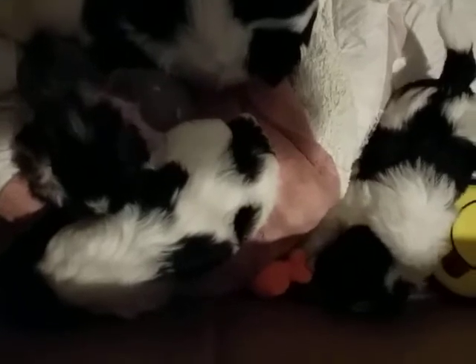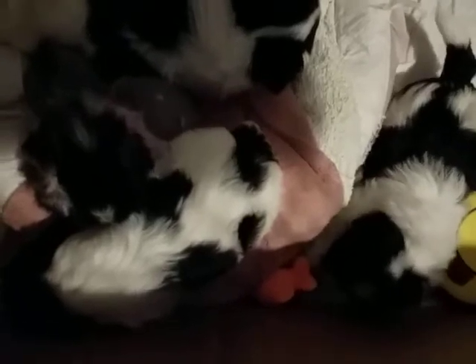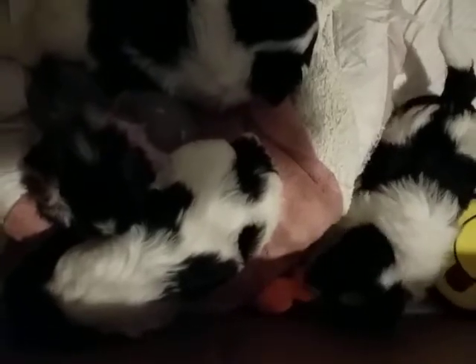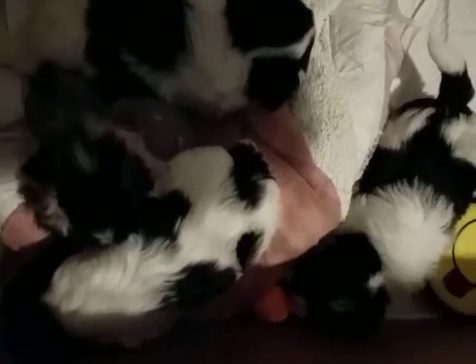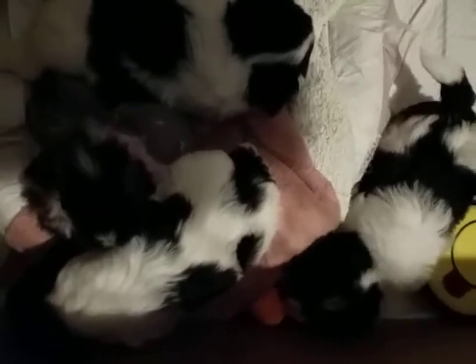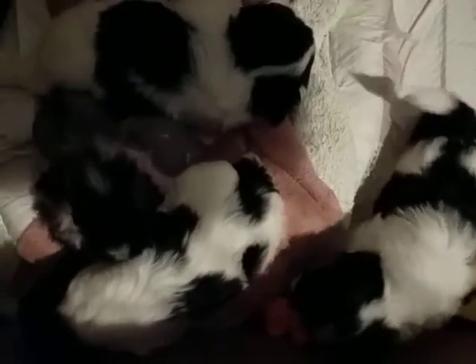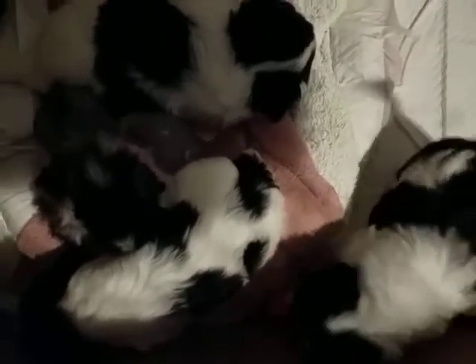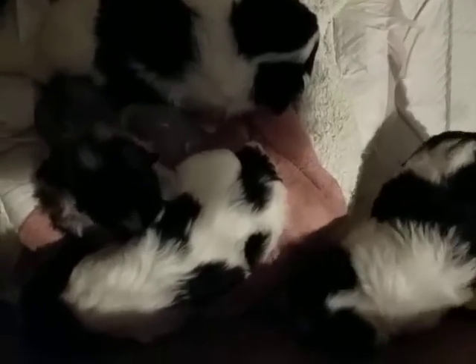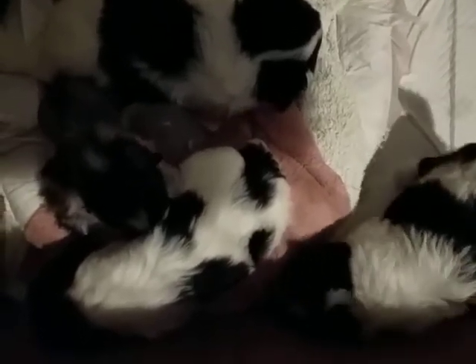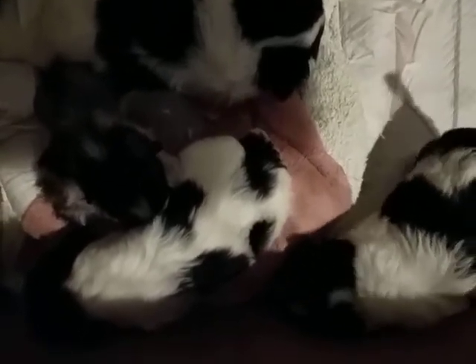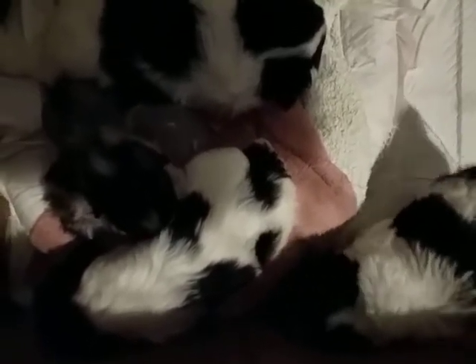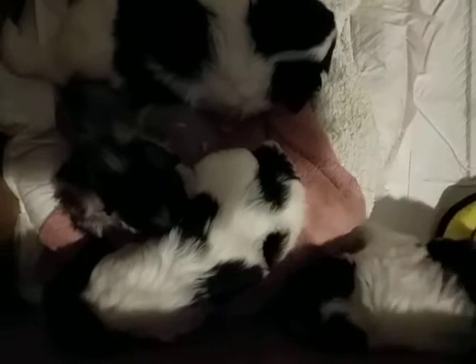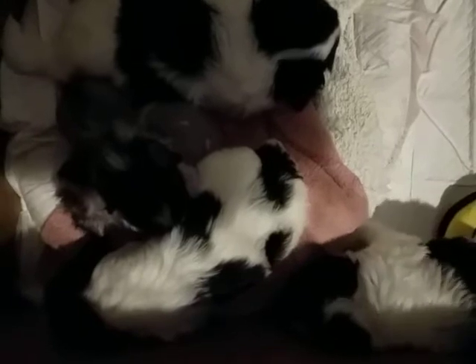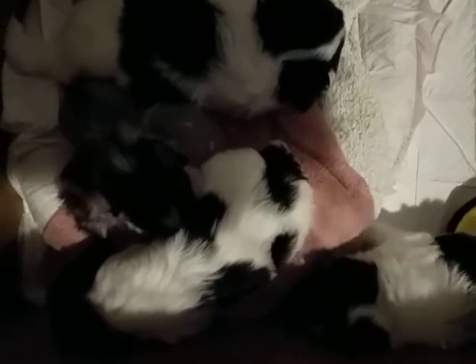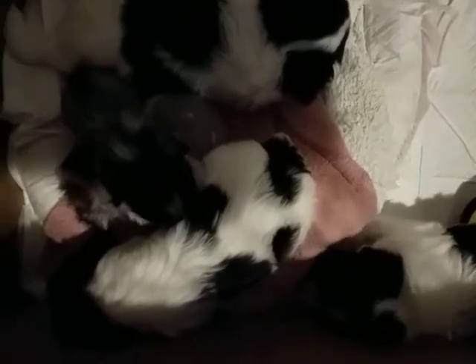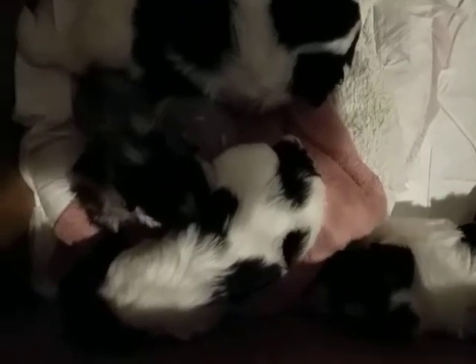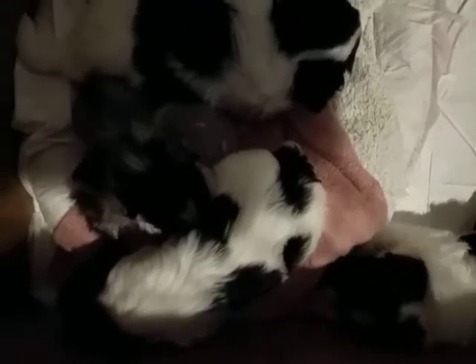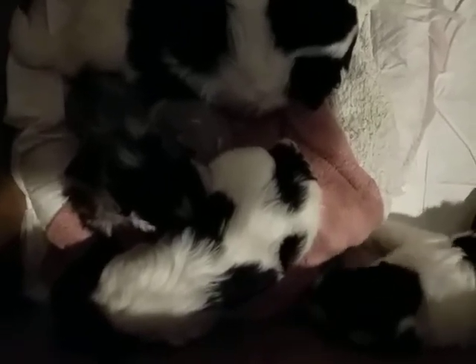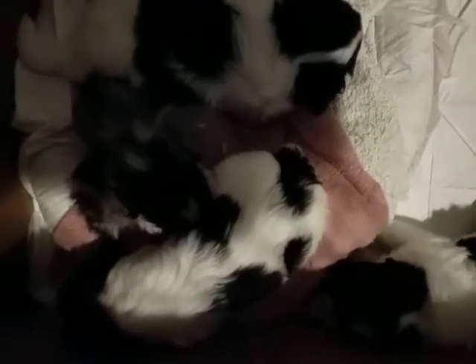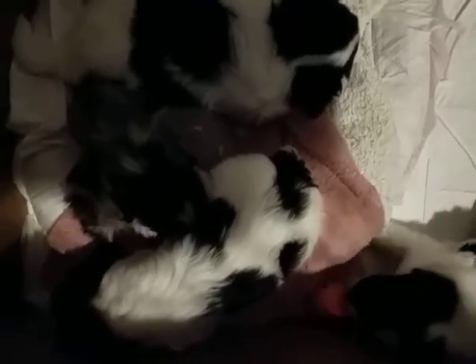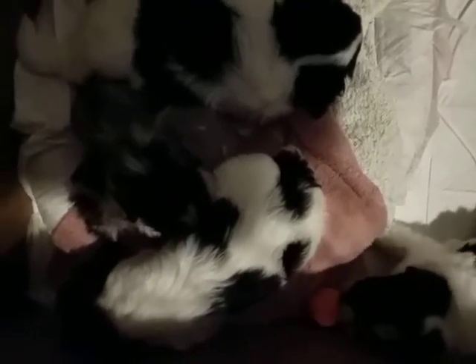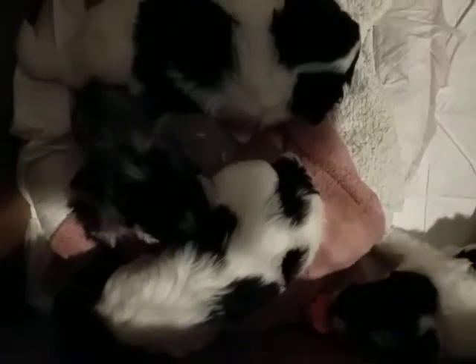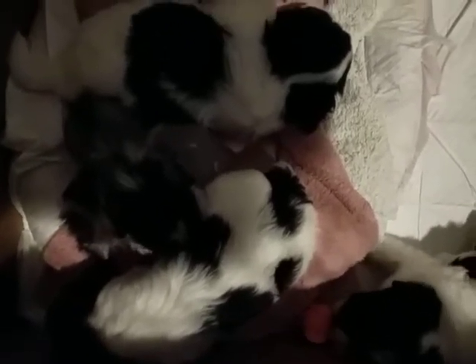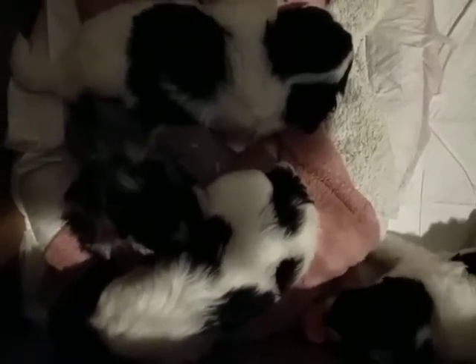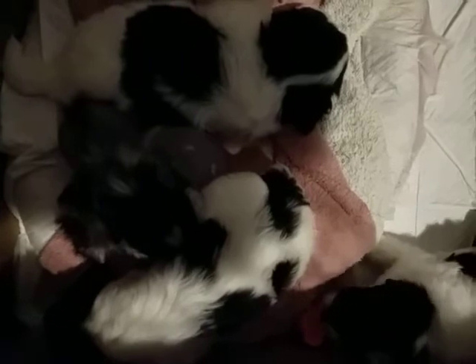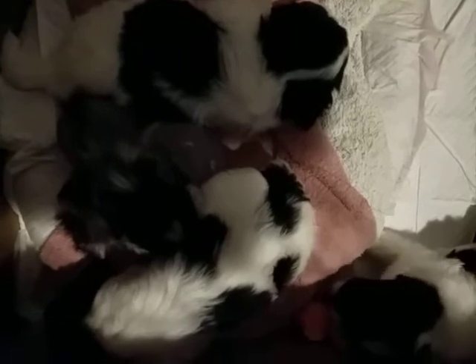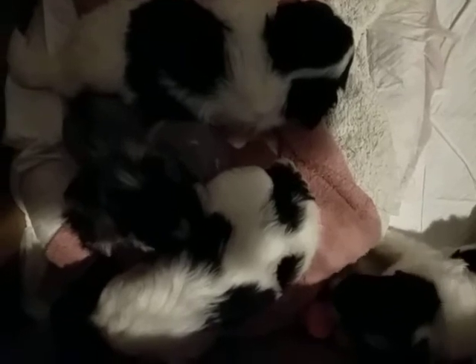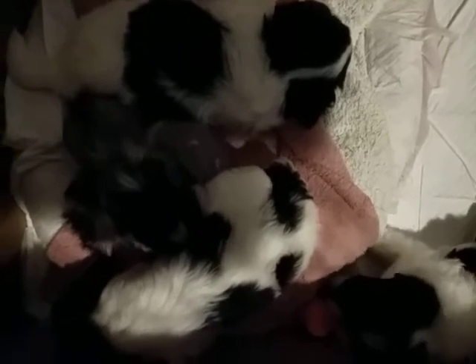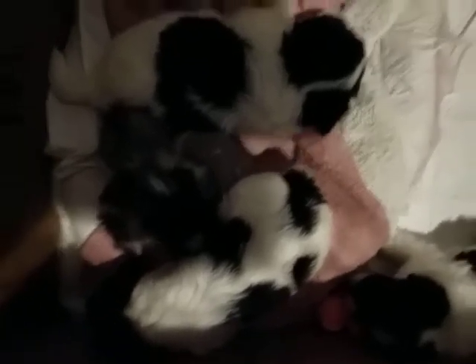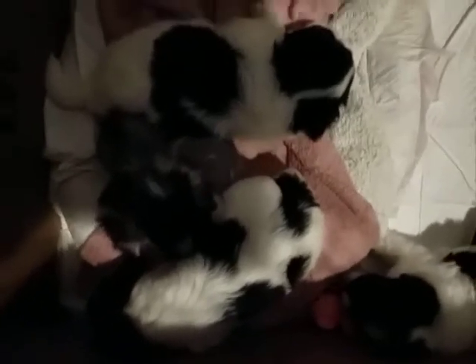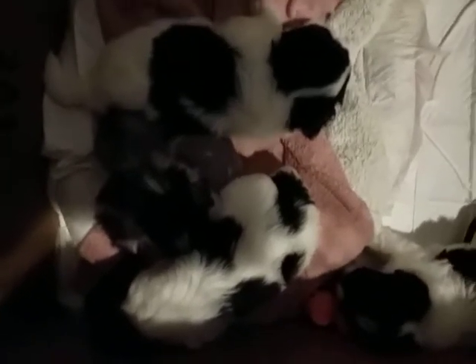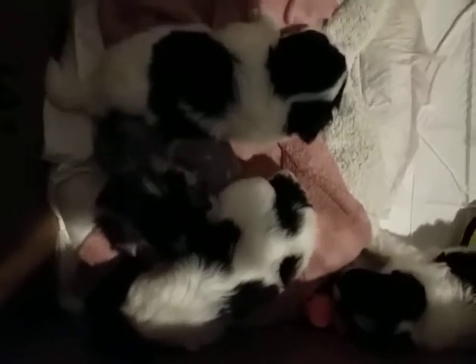Chevy's playing. It's okay, Trixie. Mommy will be back. Mommy's just taking a break.